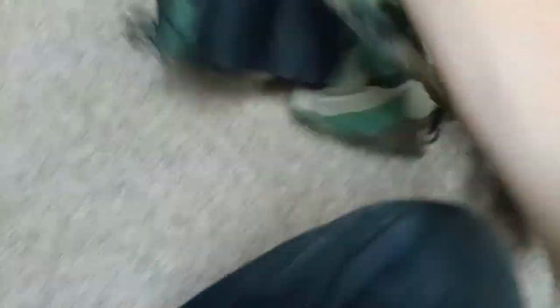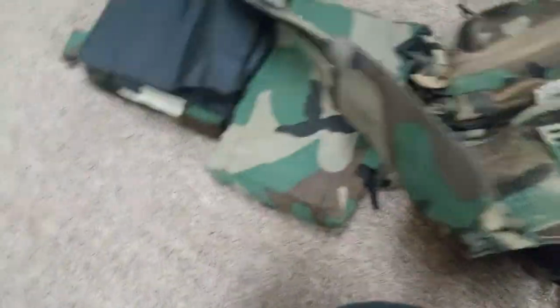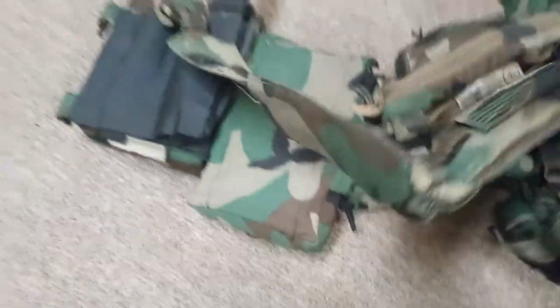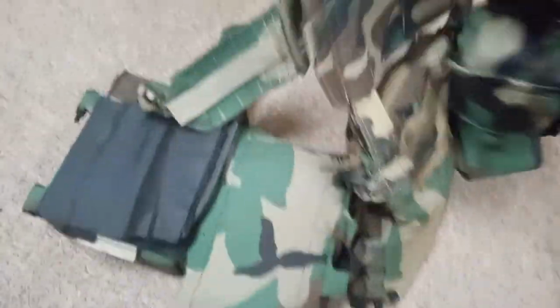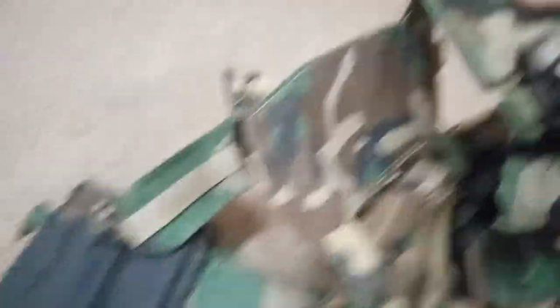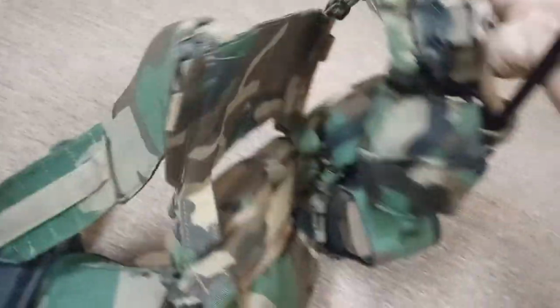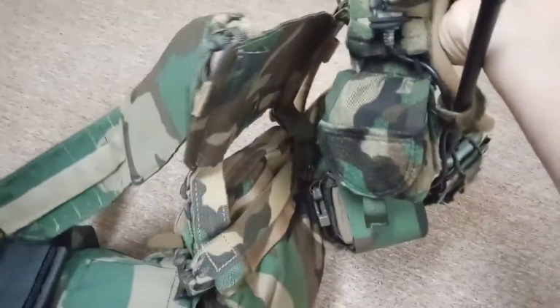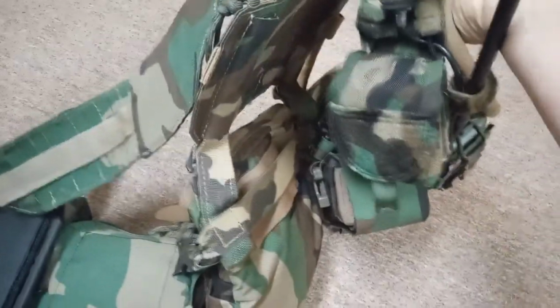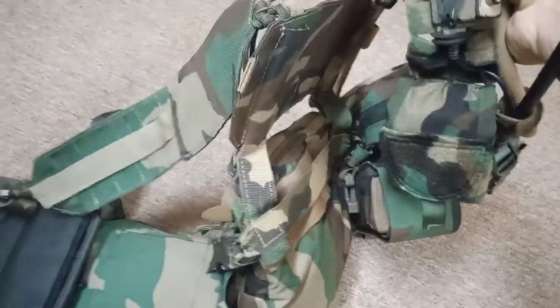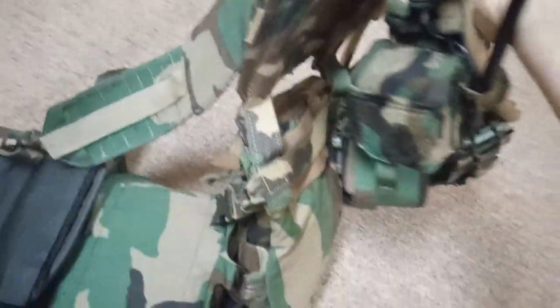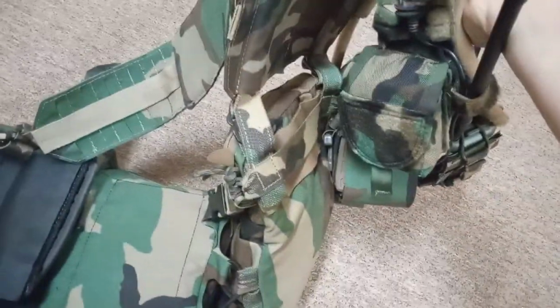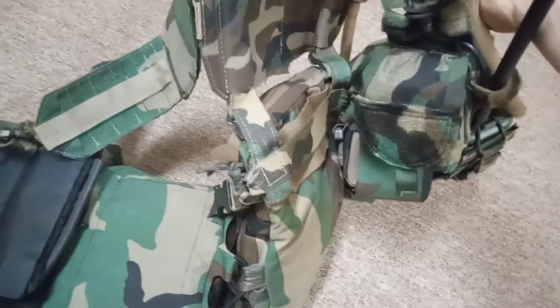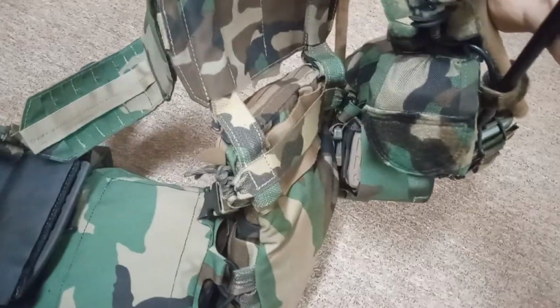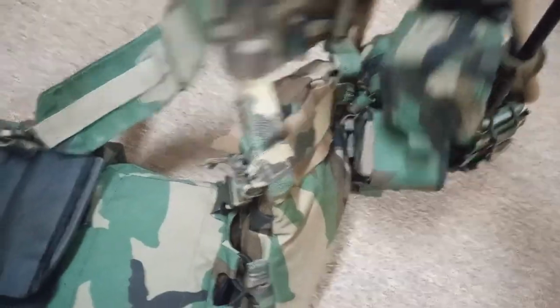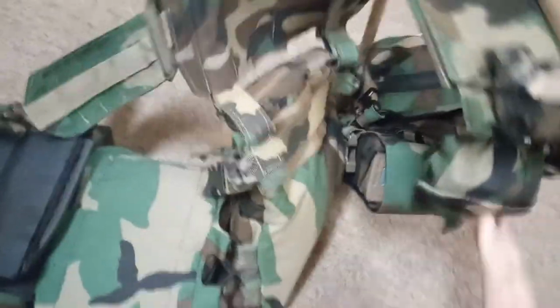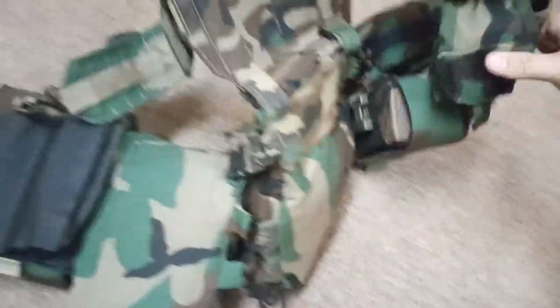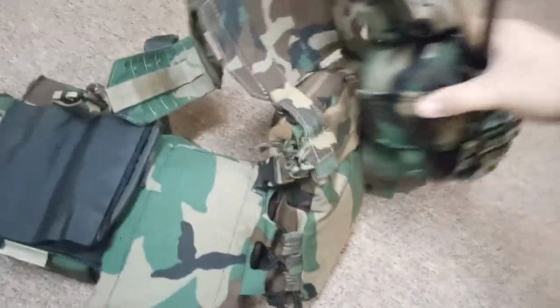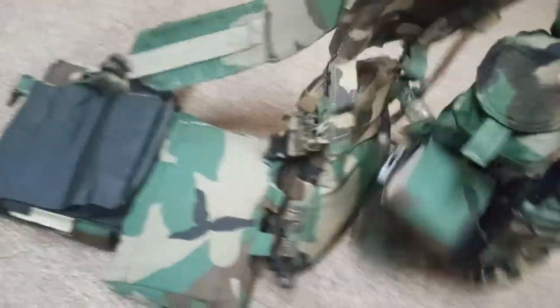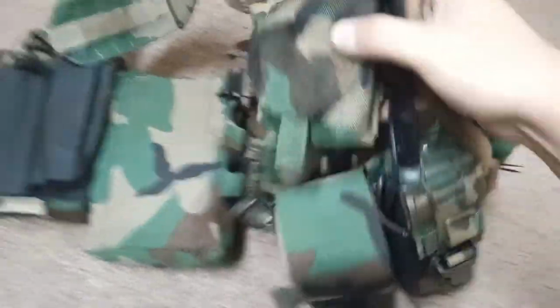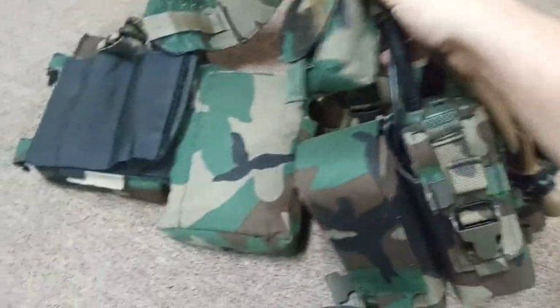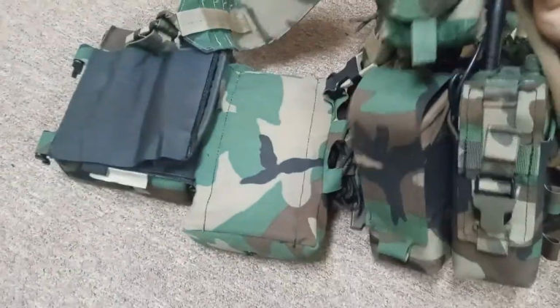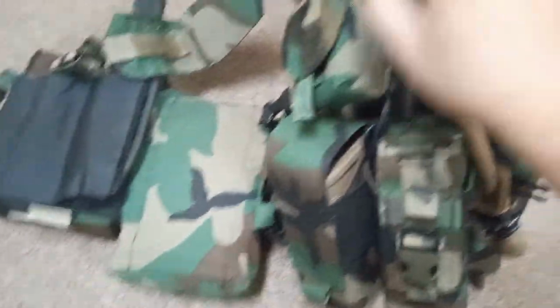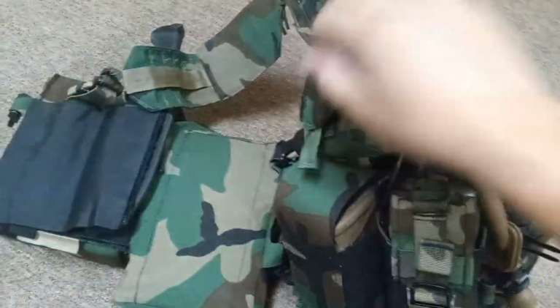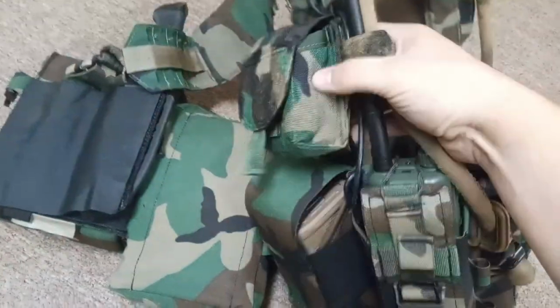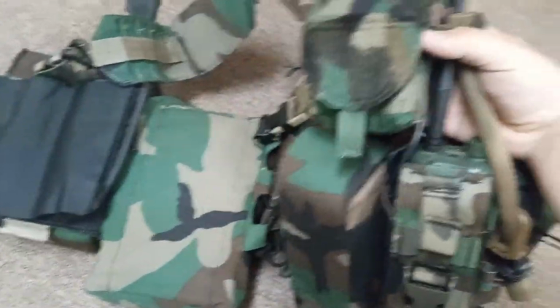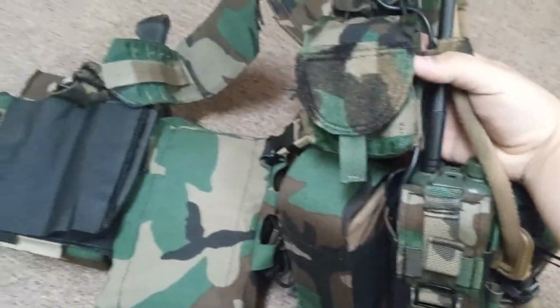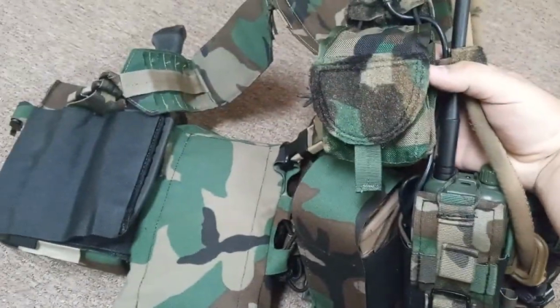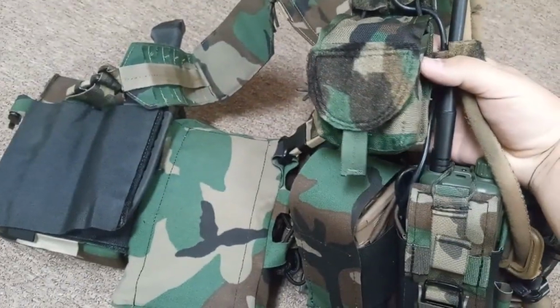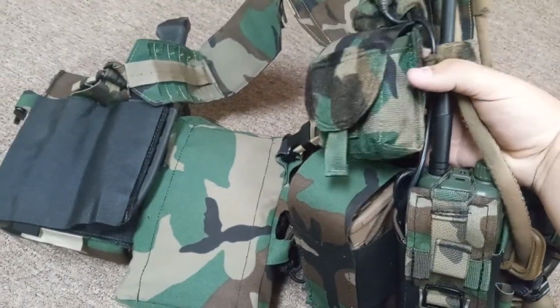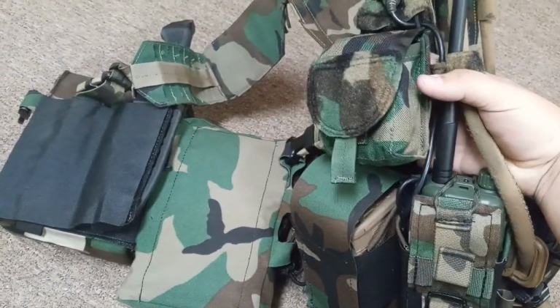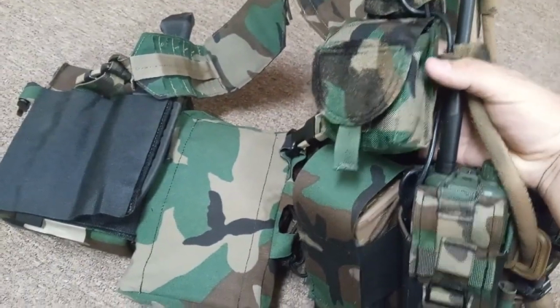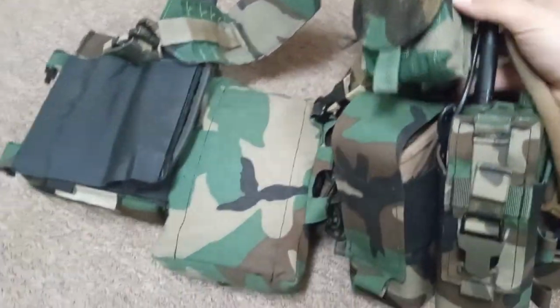Same goes for this pouch right here. Because I'm a right-handed shooter, I put it on this side — so you don't have any interference with shouldering the rifle.